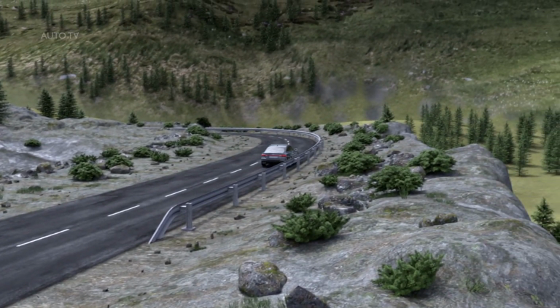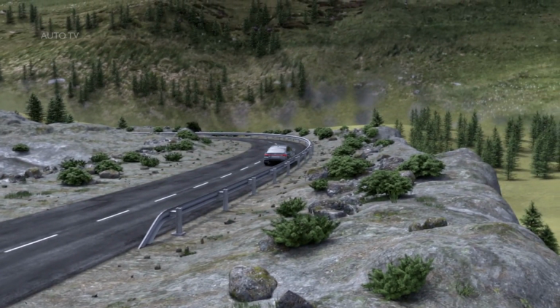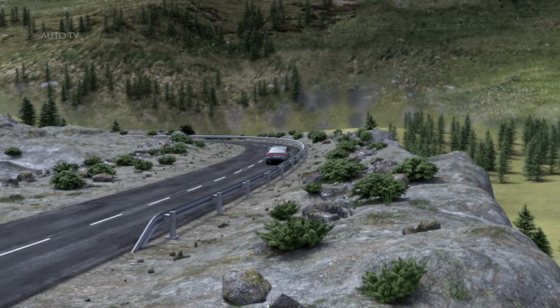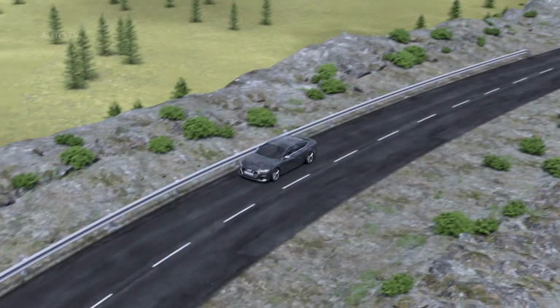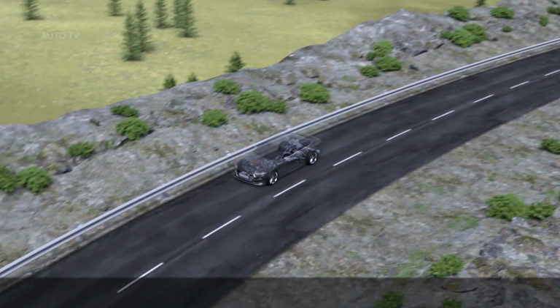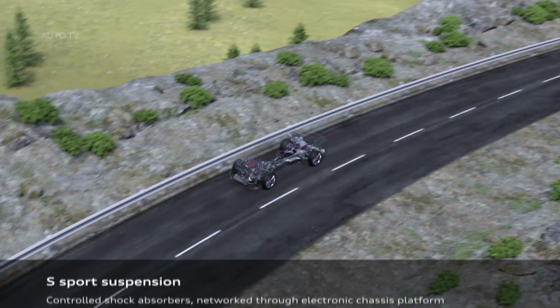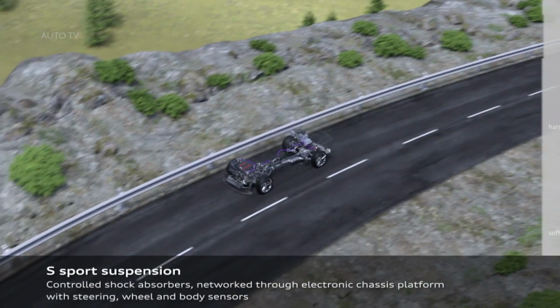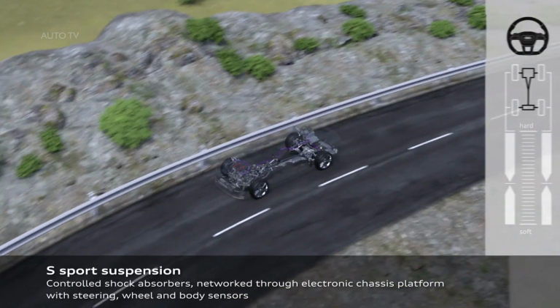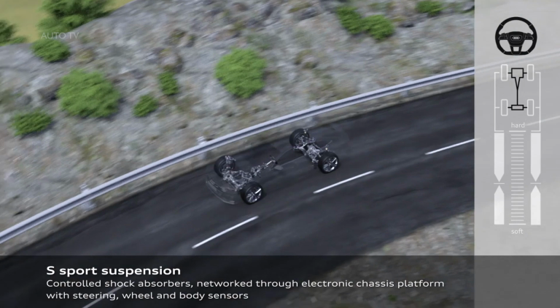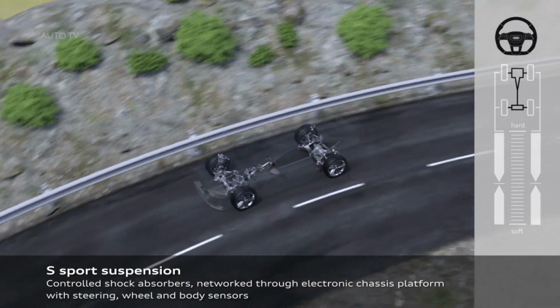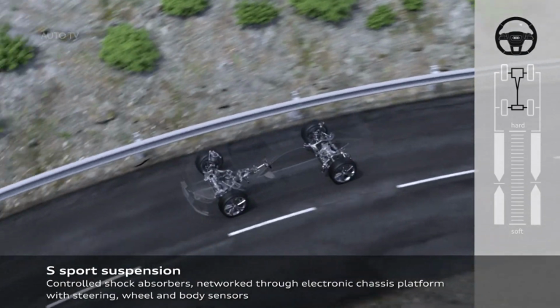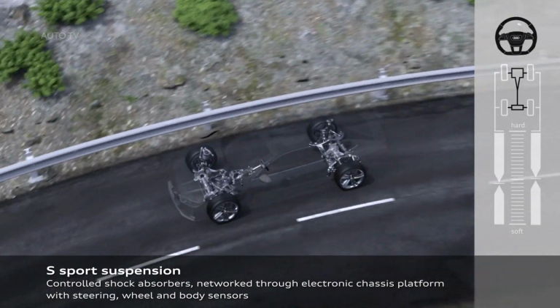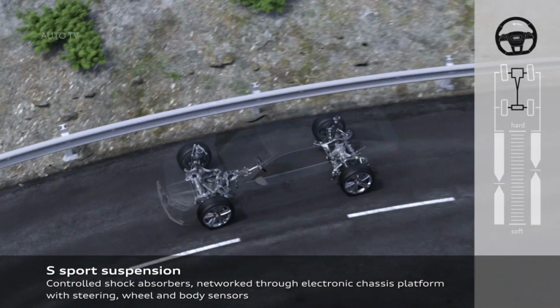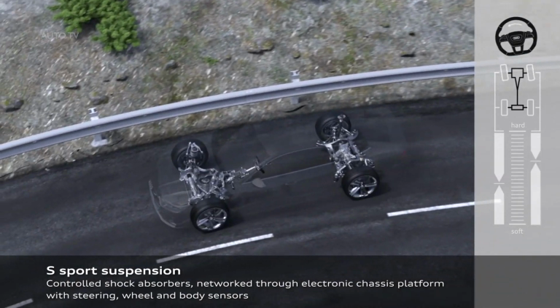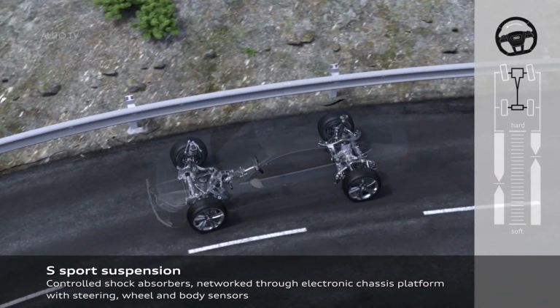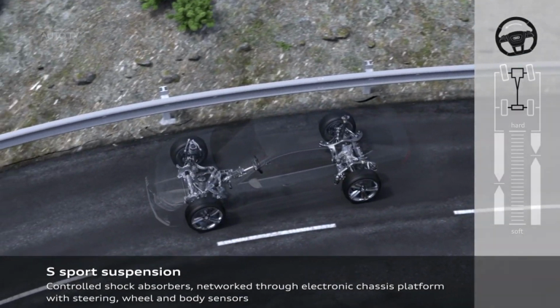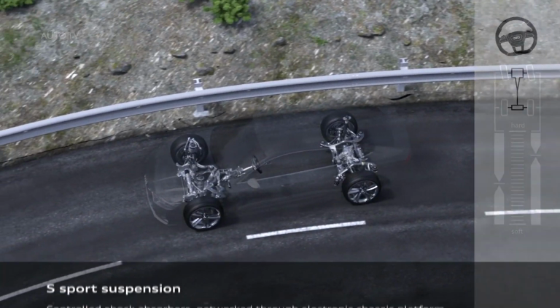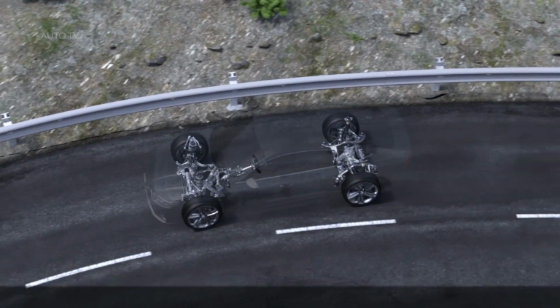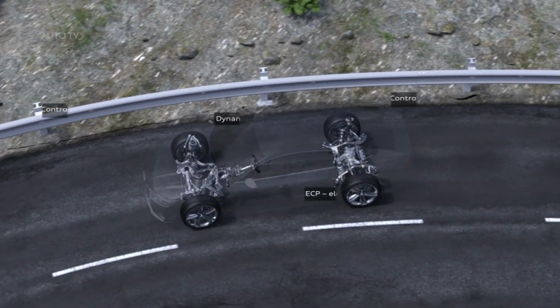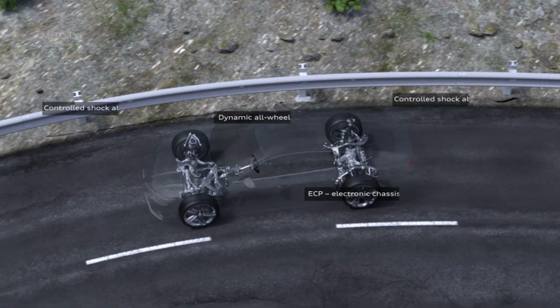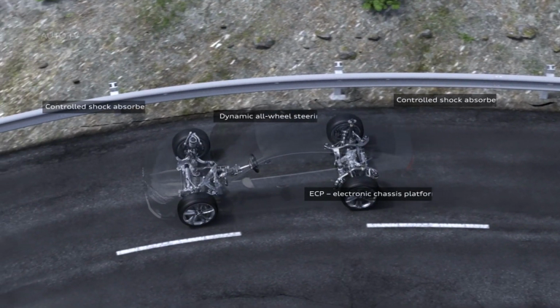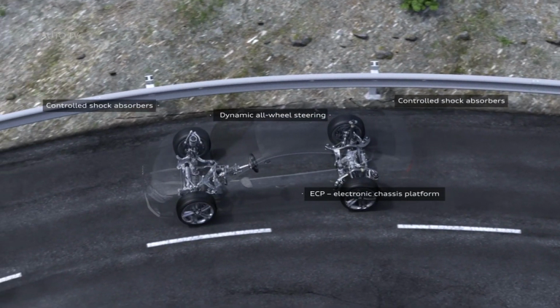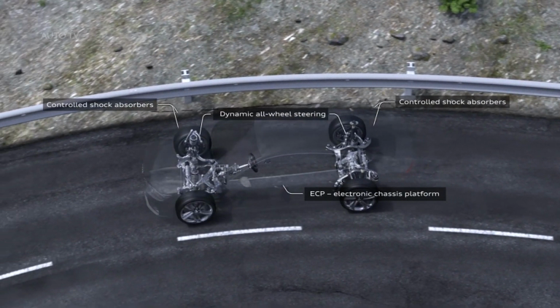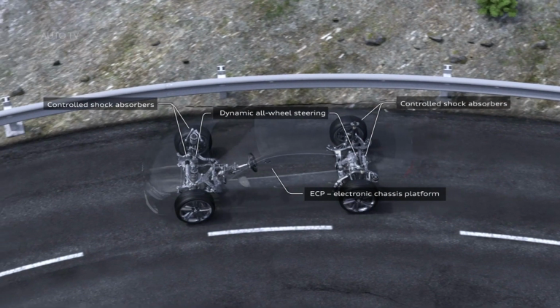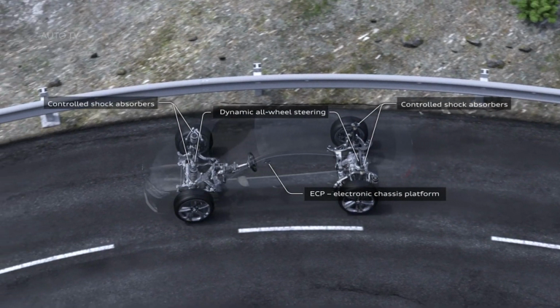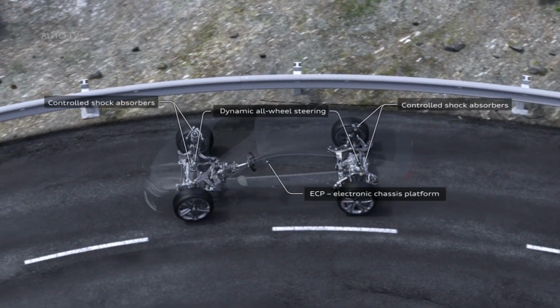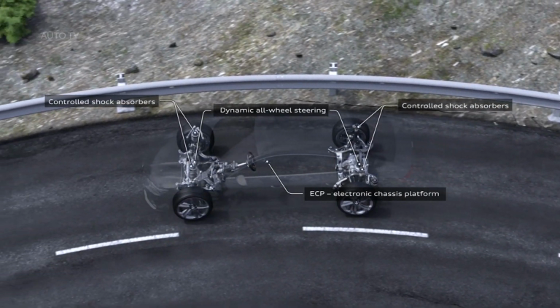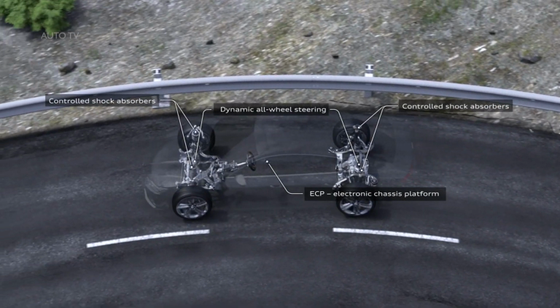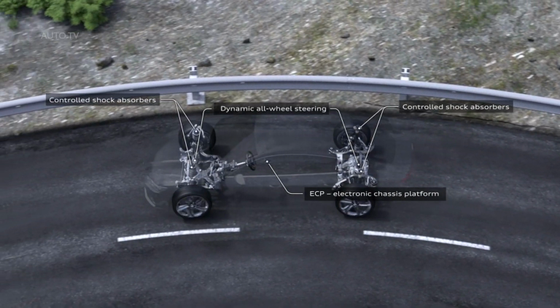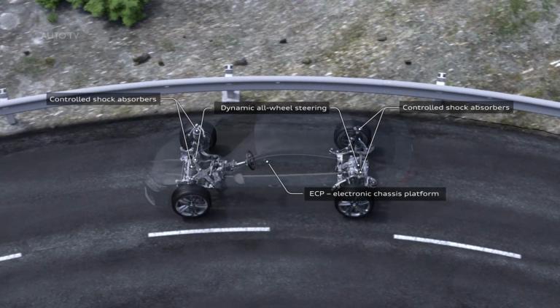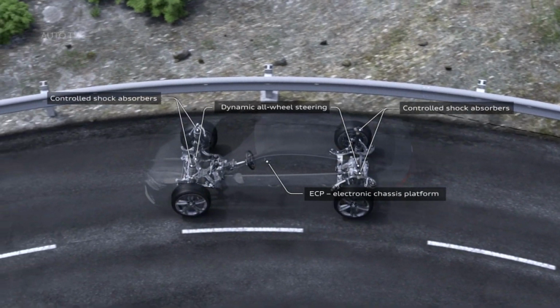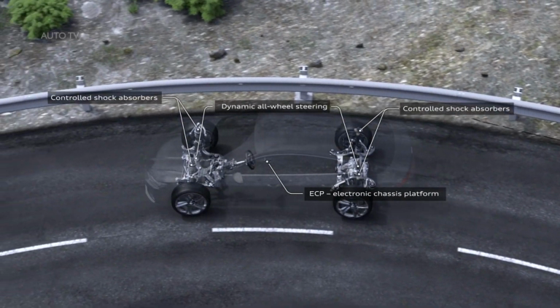The system comes with an S-specific setup and offers the diverse modes: comfort, auto, dynamic, efficiency, and individual. The off-road and all-road profiles are also available for the Audi SUVs.